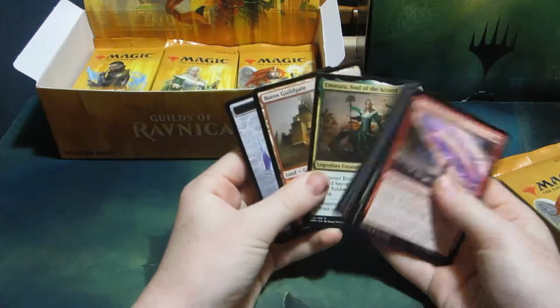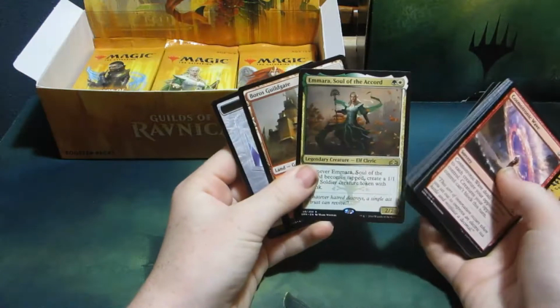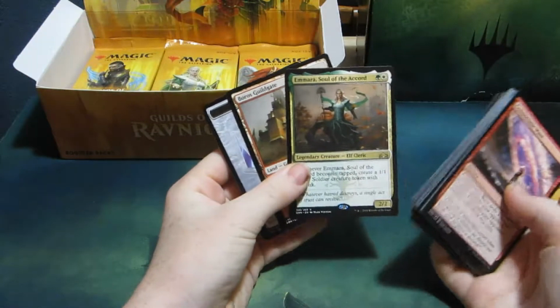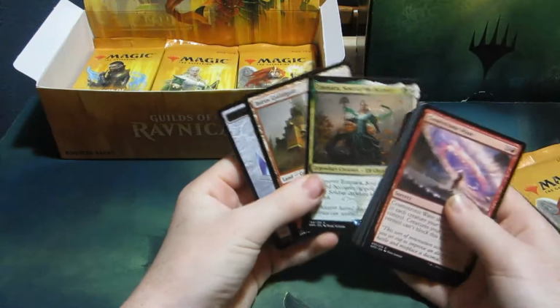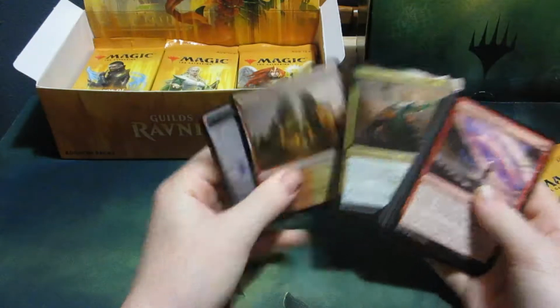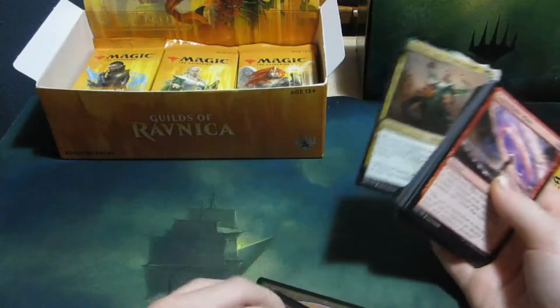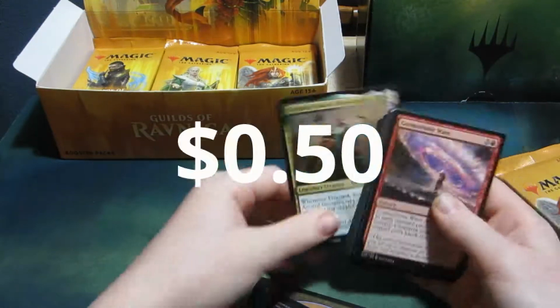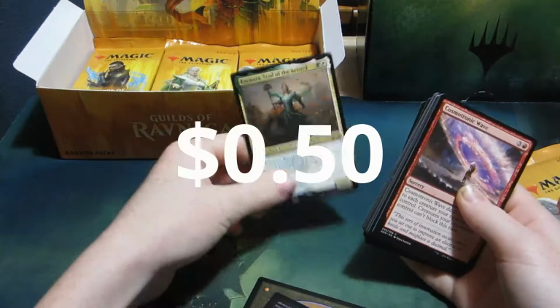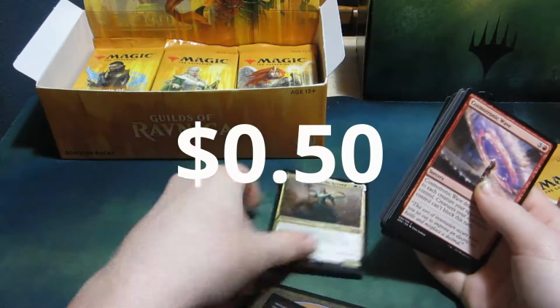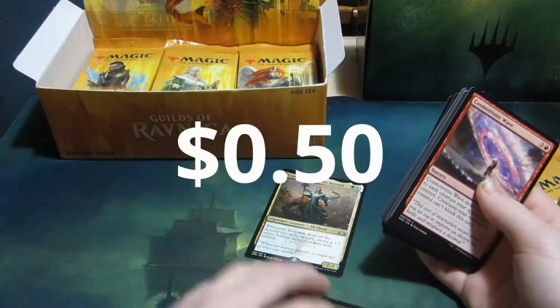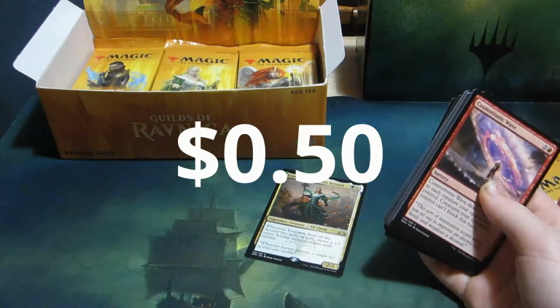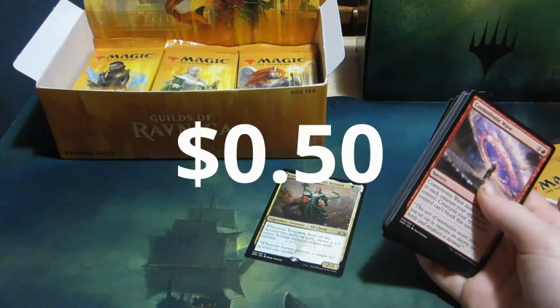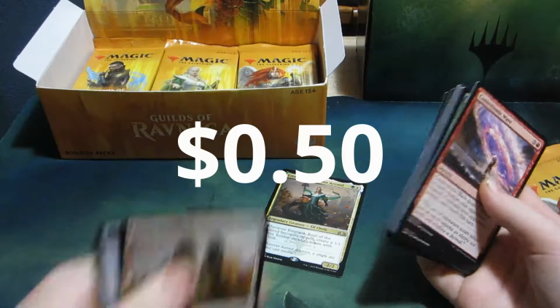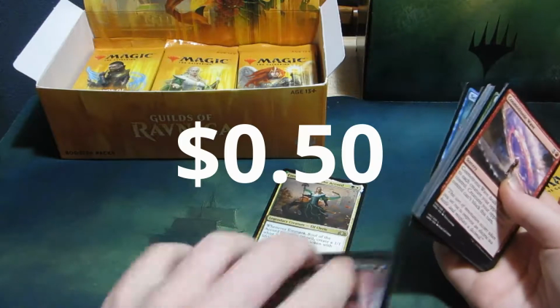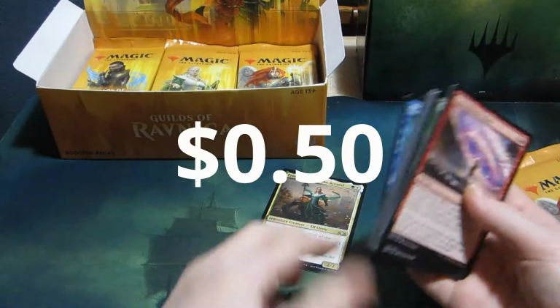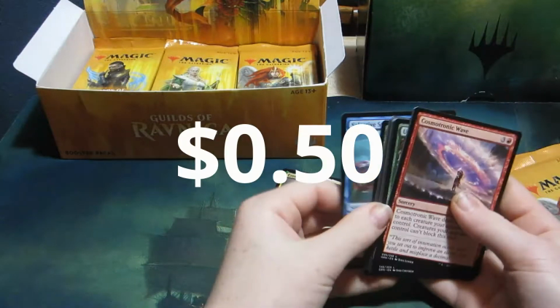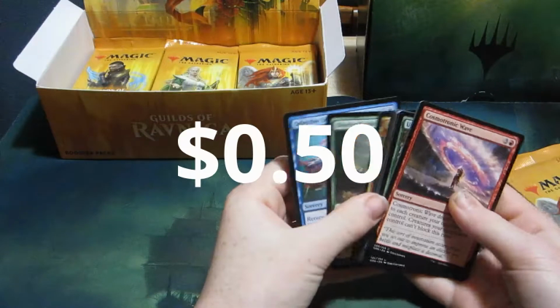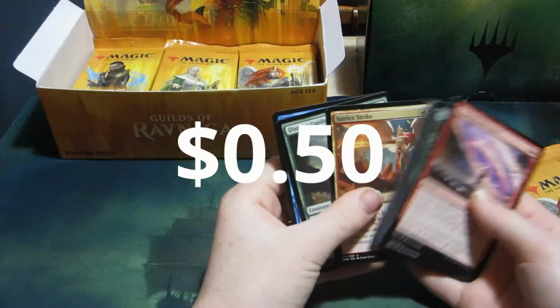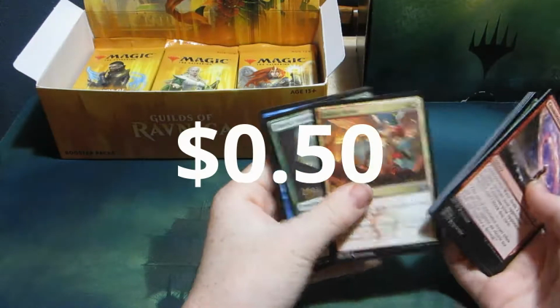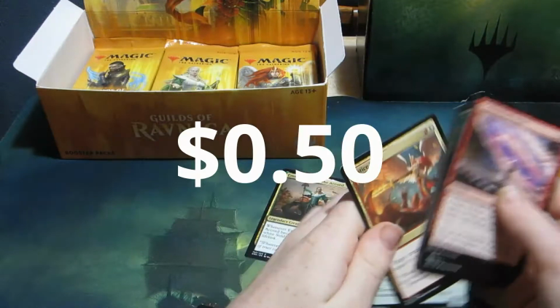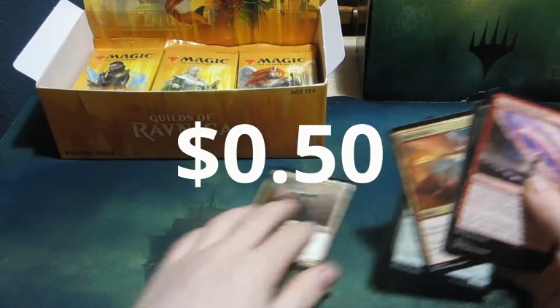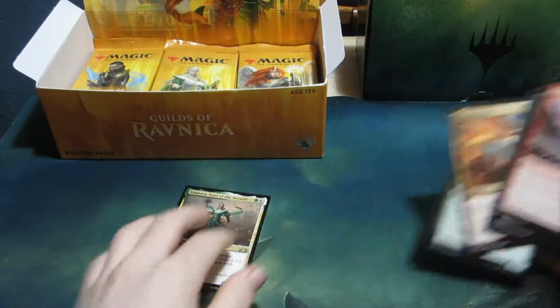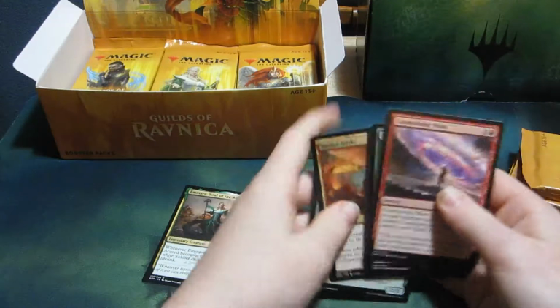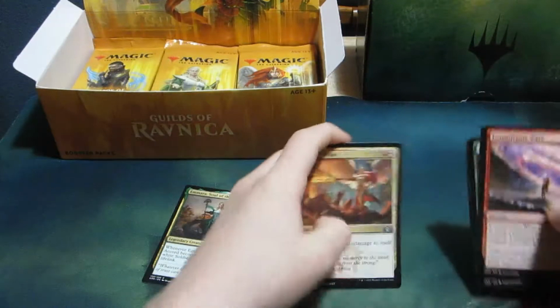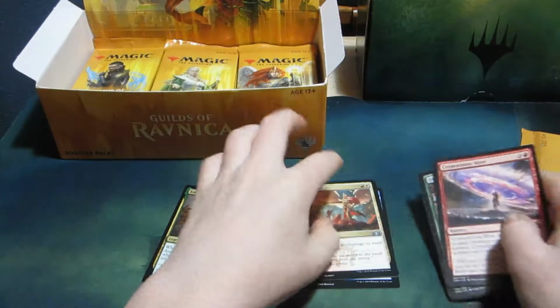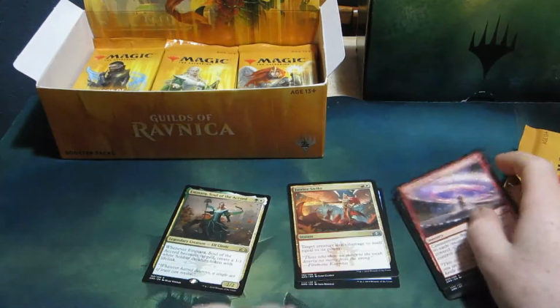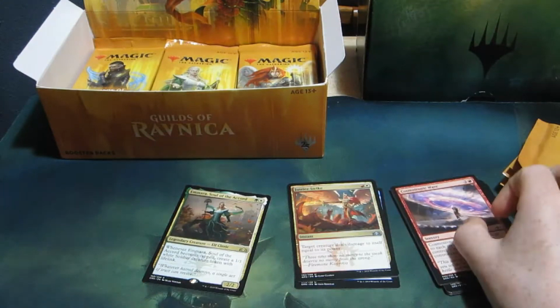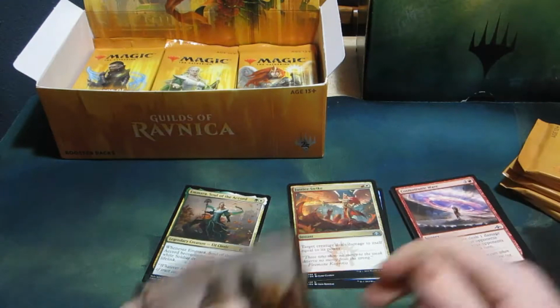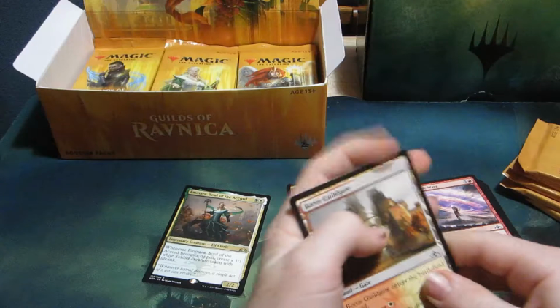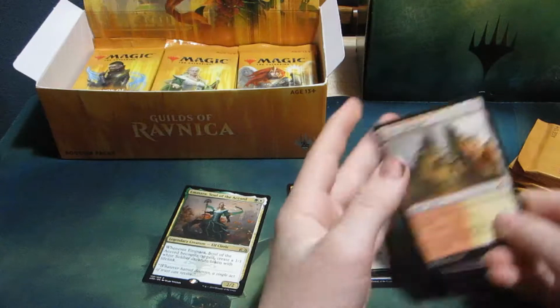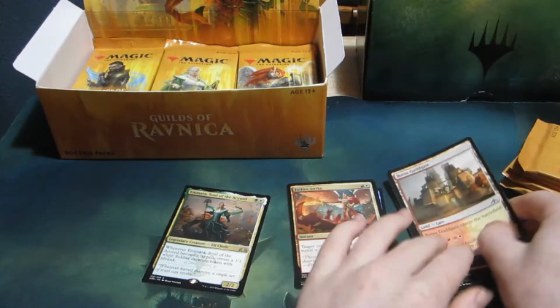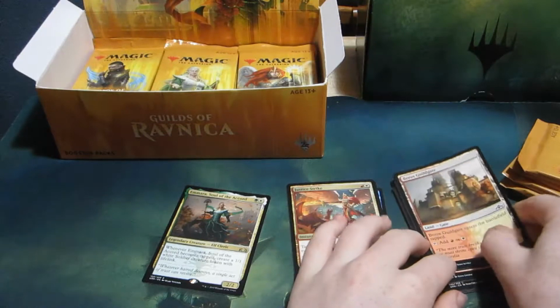Alright, we got an Amara. It's nice, but she's not really worth anything. Uncommons and commons.